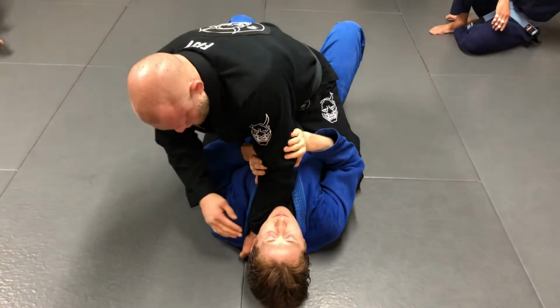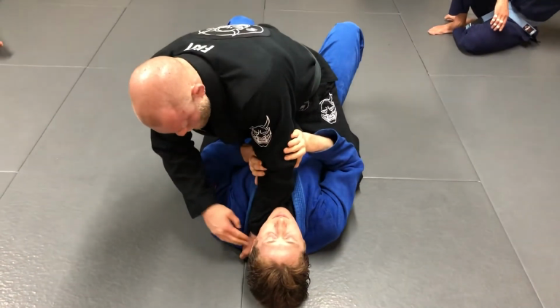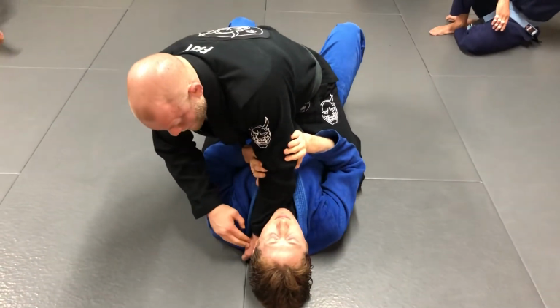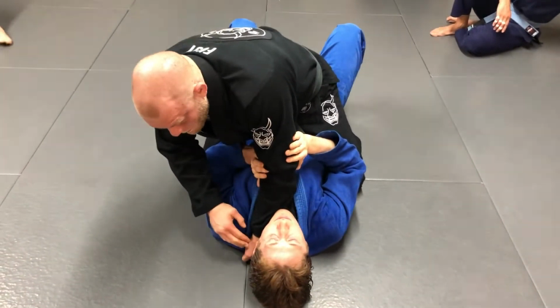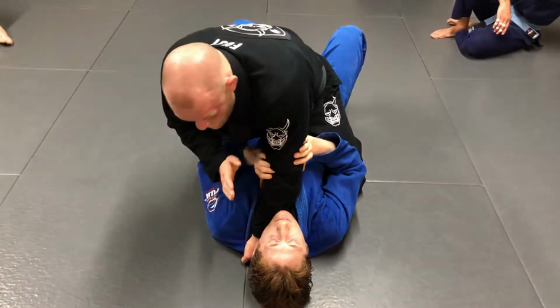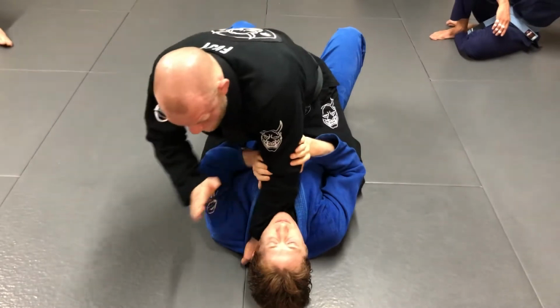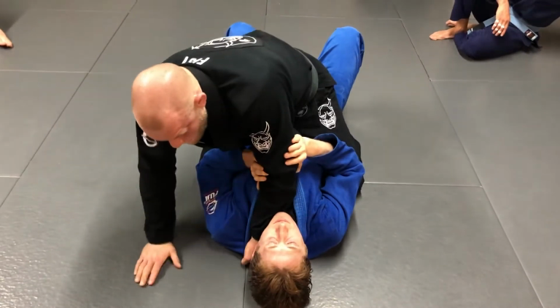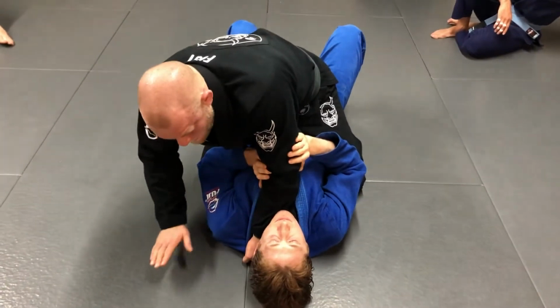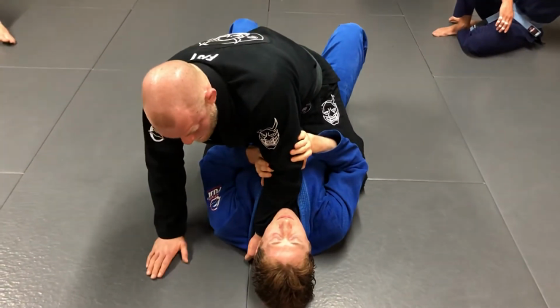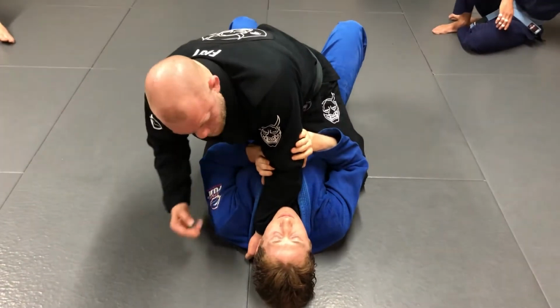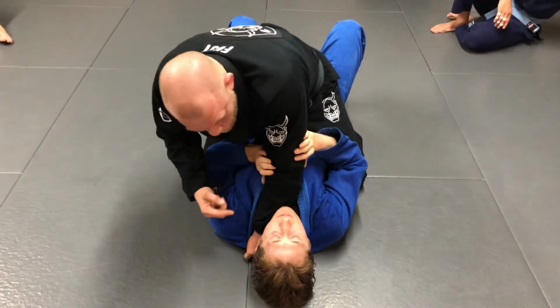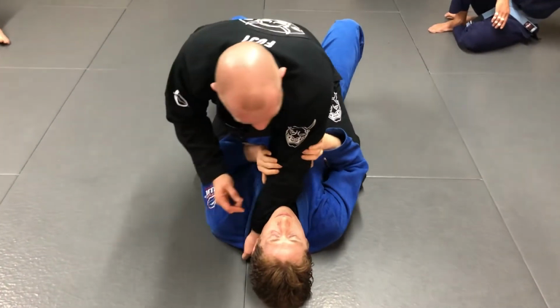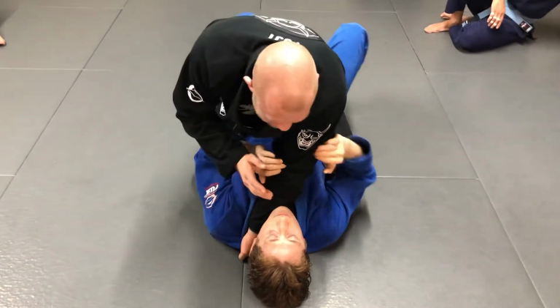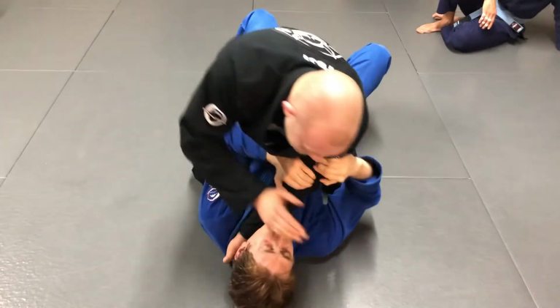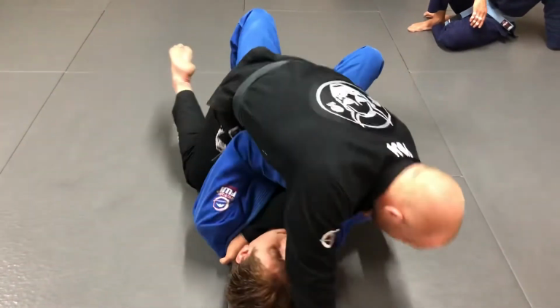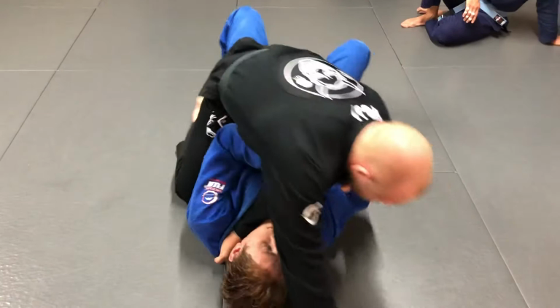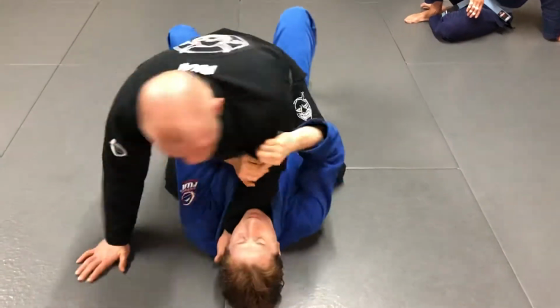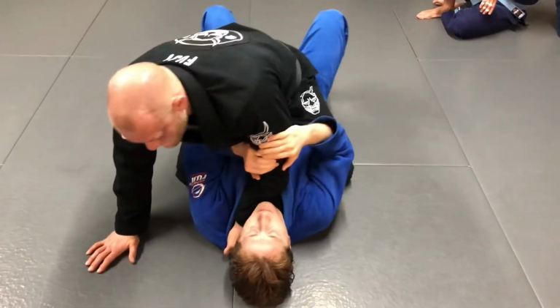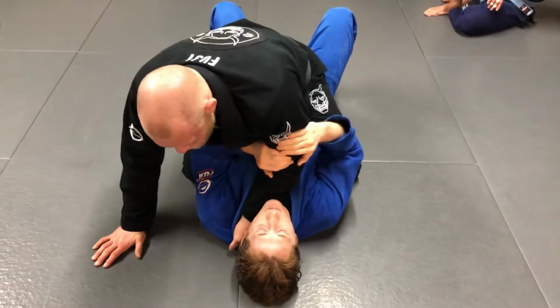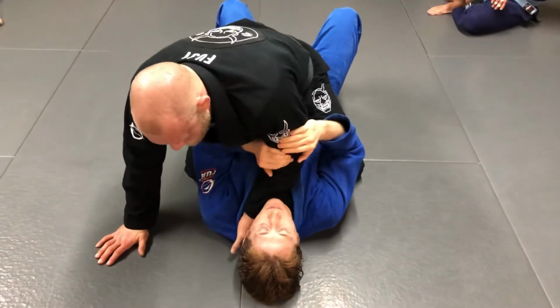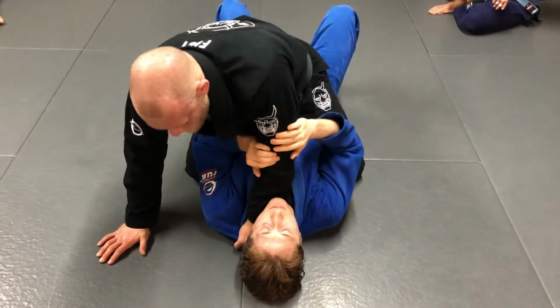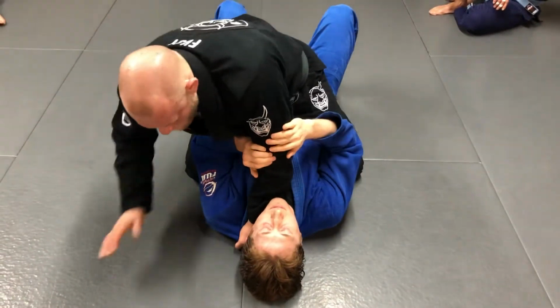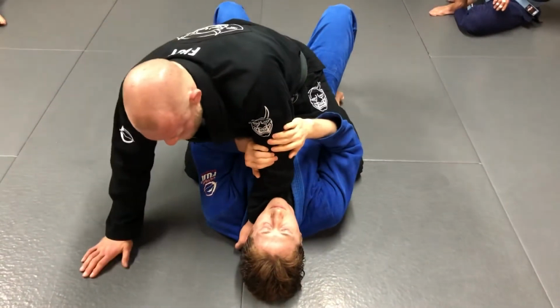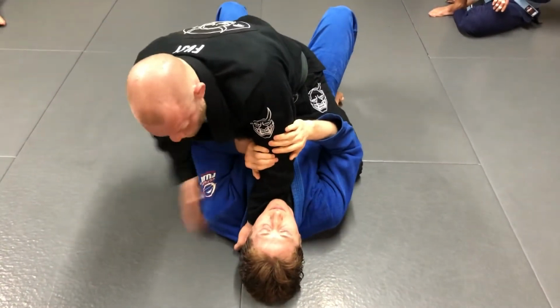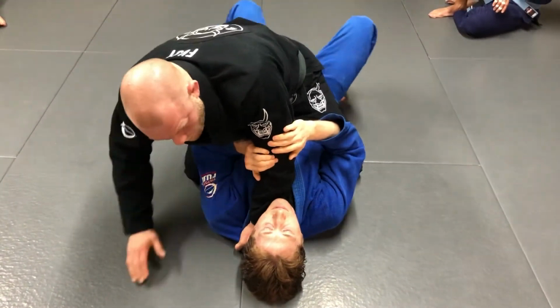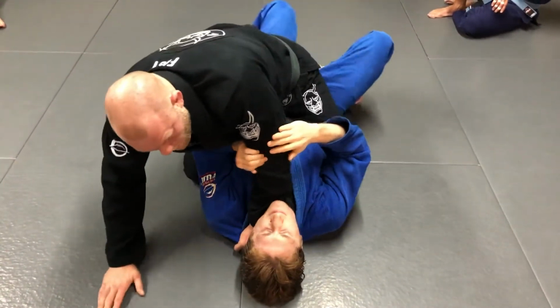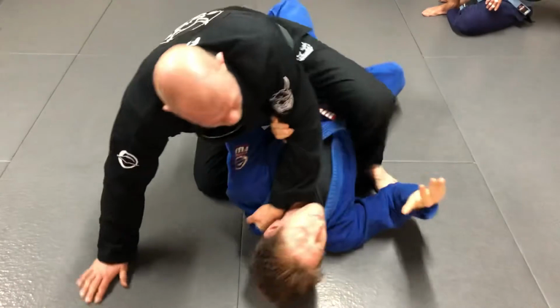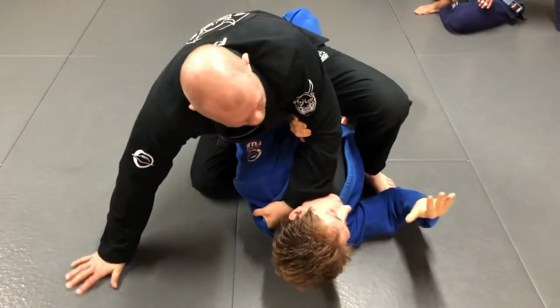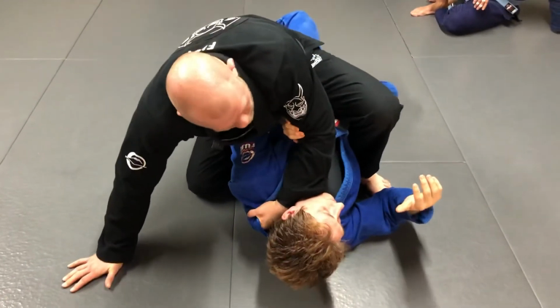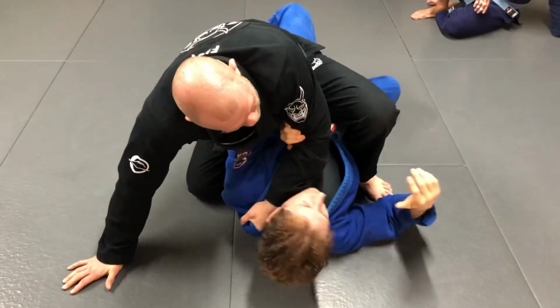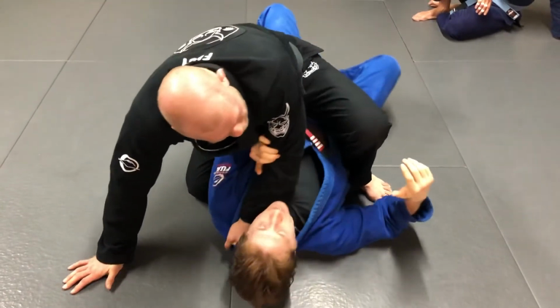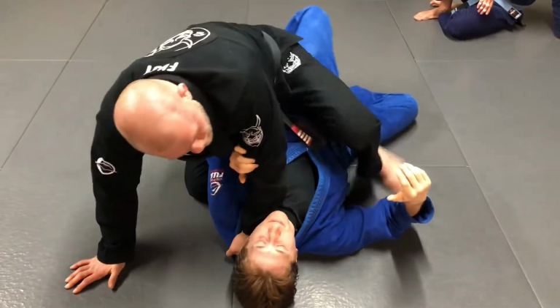Now, when you have a hand in the collar, you have to make sure your head and your weight stays on this side, because he's going to try — if I lean my head this way, he's going to easily roll me to my left. So when my left hand goes in, all my weight is on my right side. So if he were to try to bump hard that way, nothing really happens. I could just sit here all day.